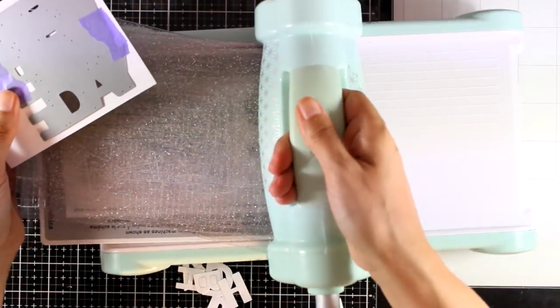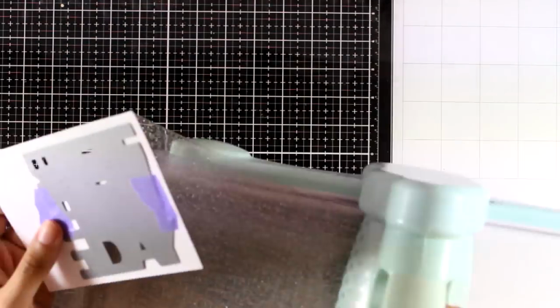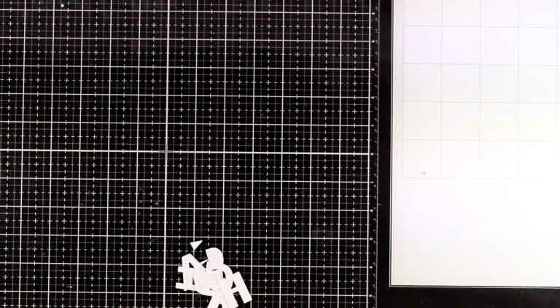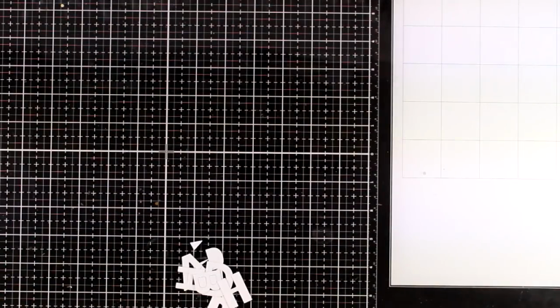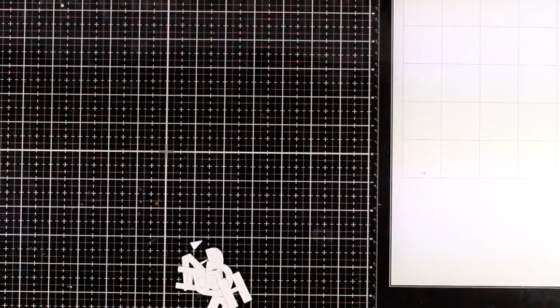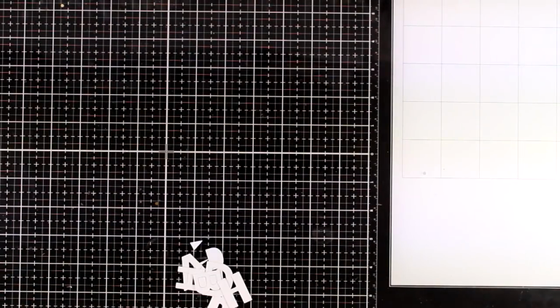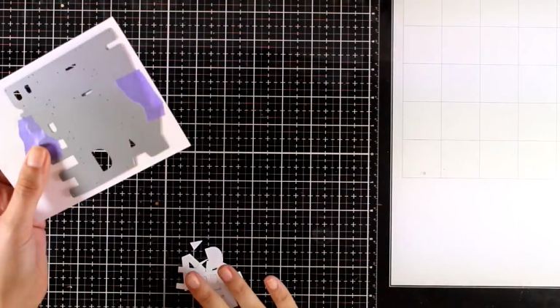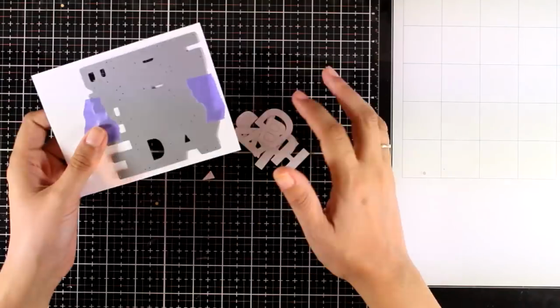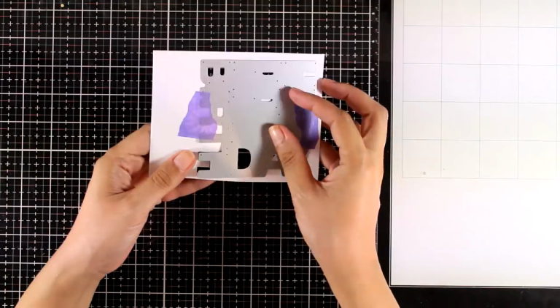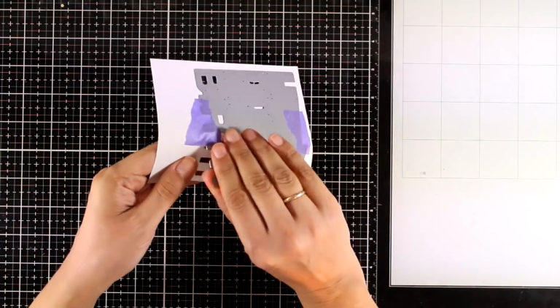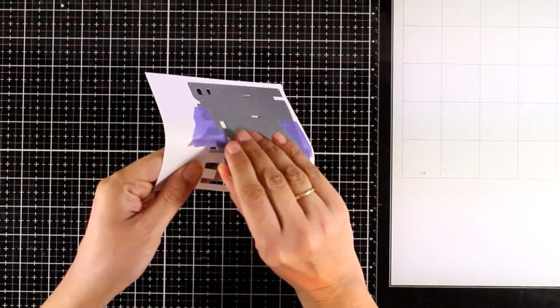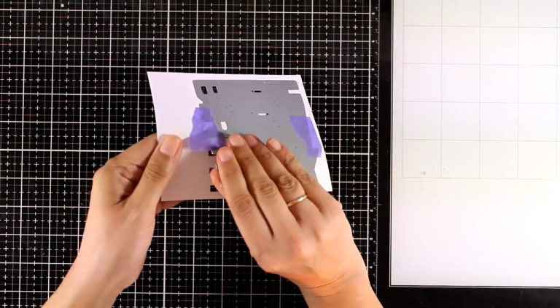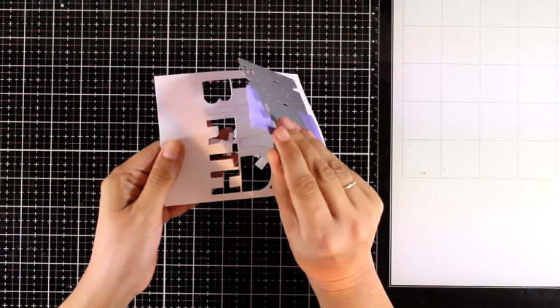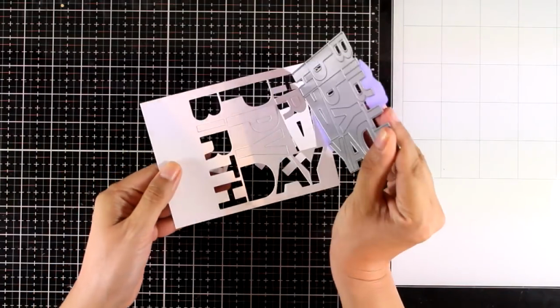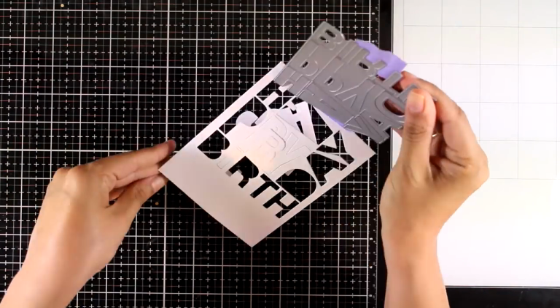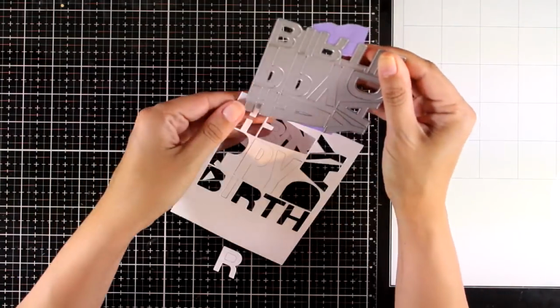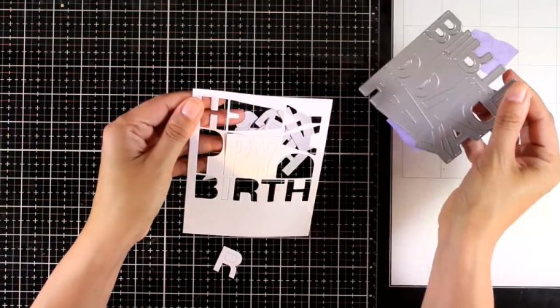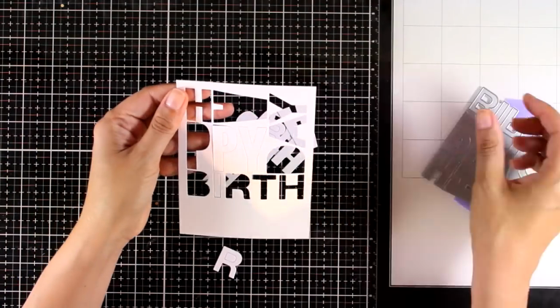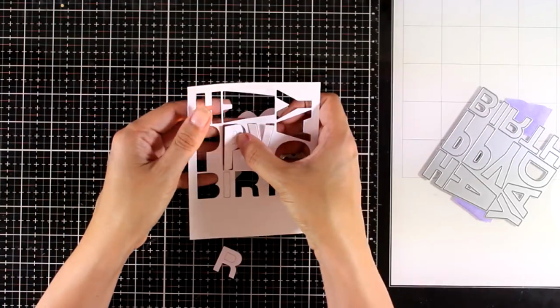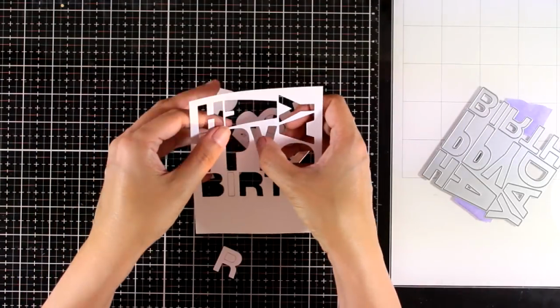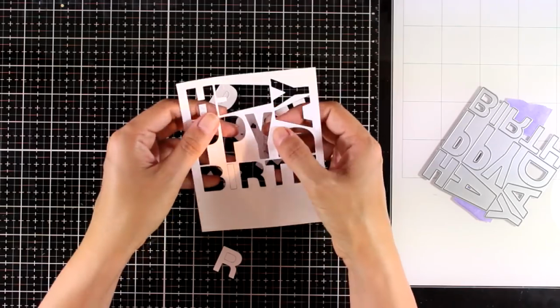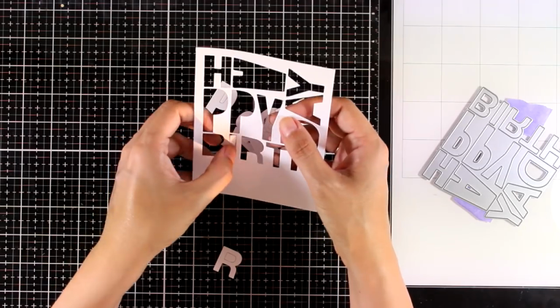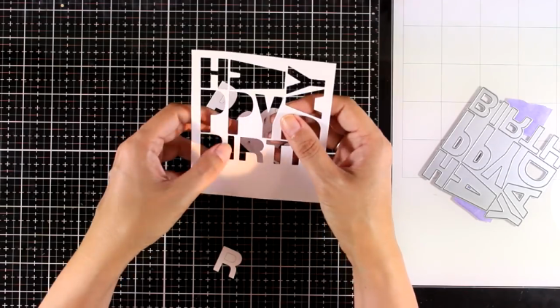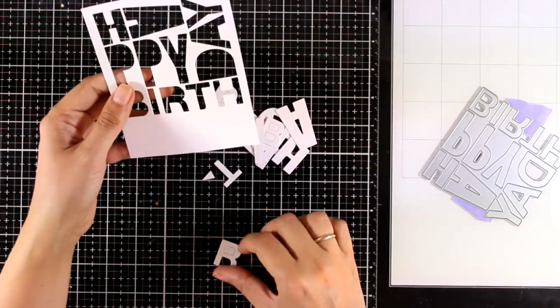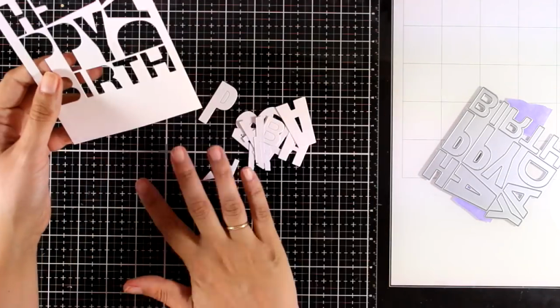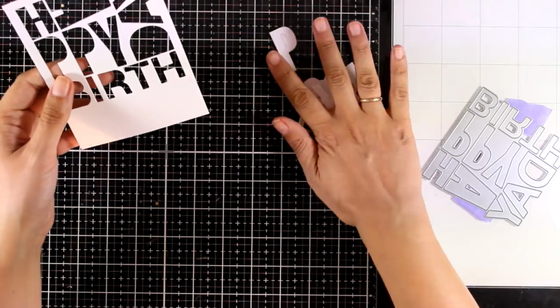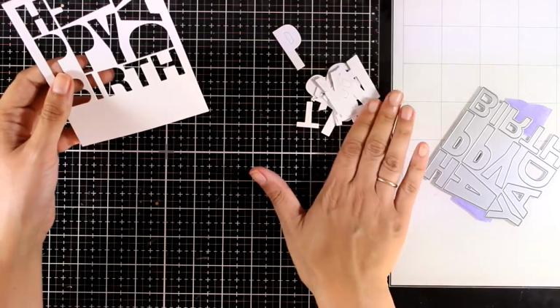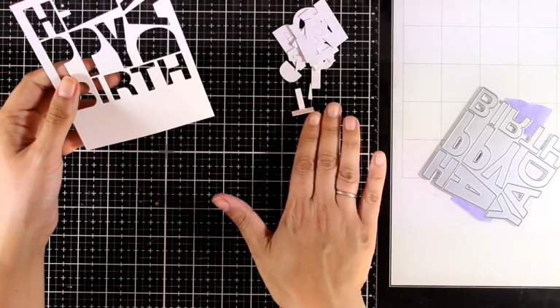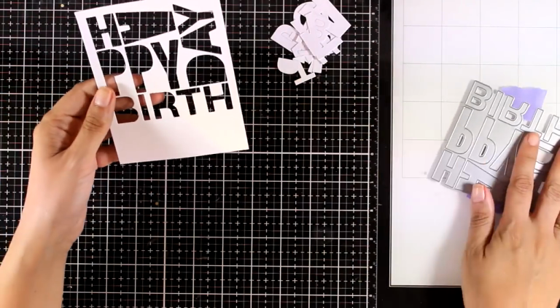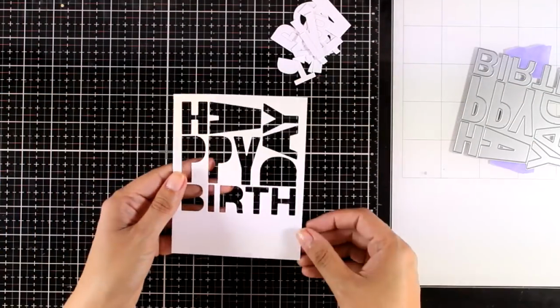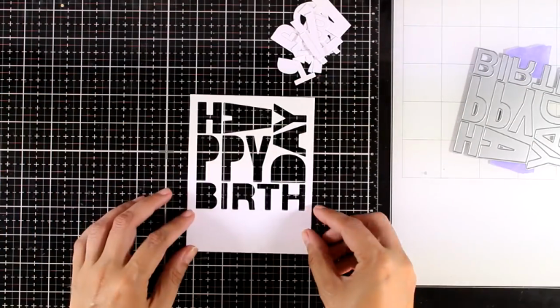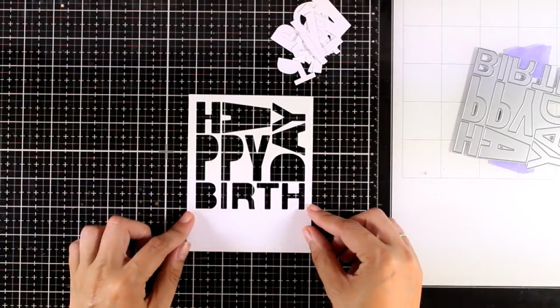I think it makes it super easy to create cards for teenagers that look very stylish and modern. I'm going to remove the die here and I'm making sure that I don't lose any of those pieces since I will be using some of them later on.